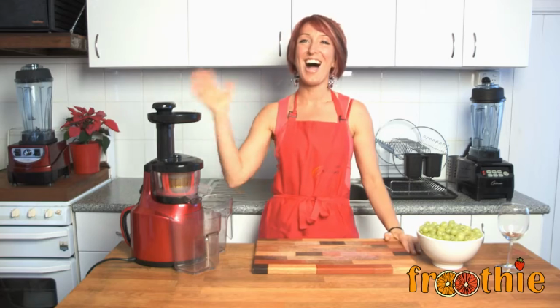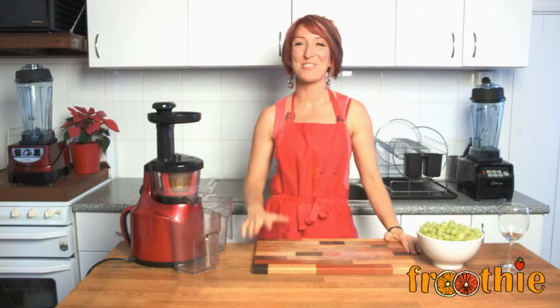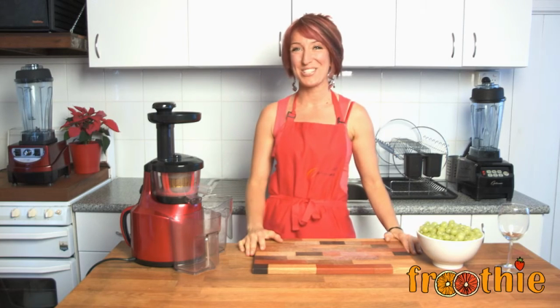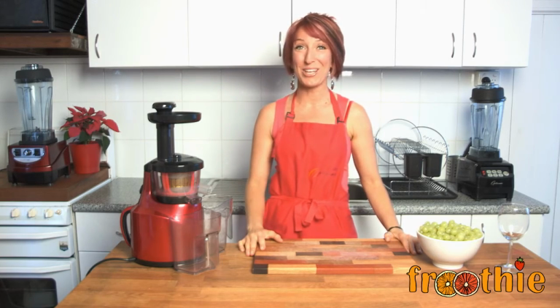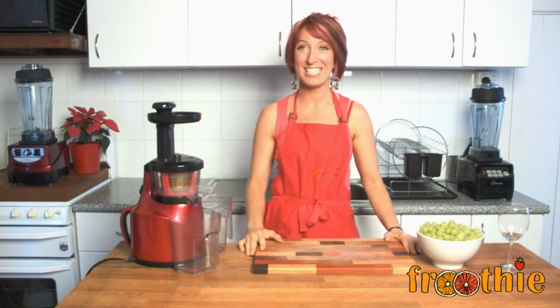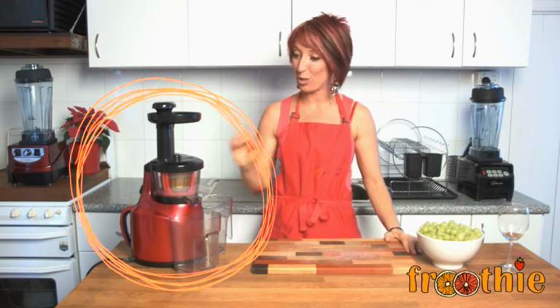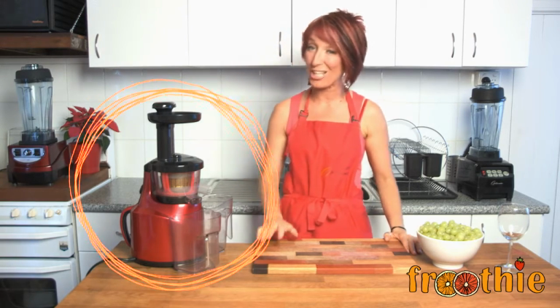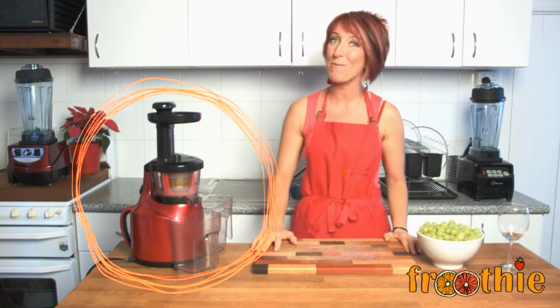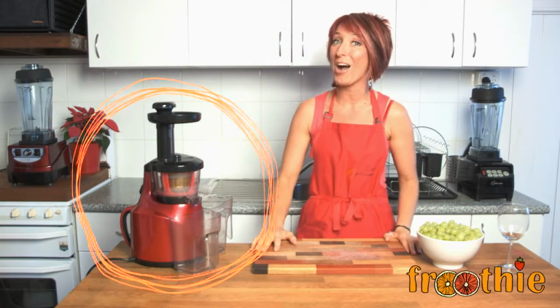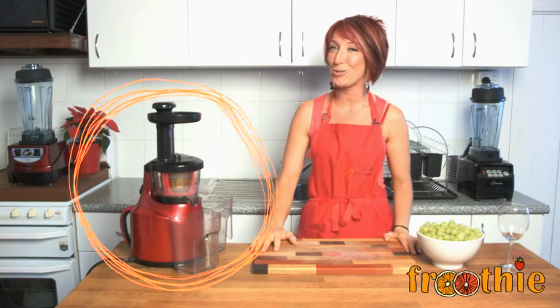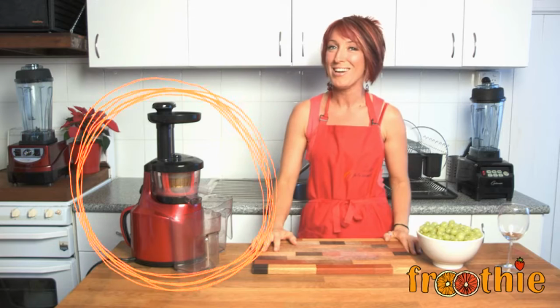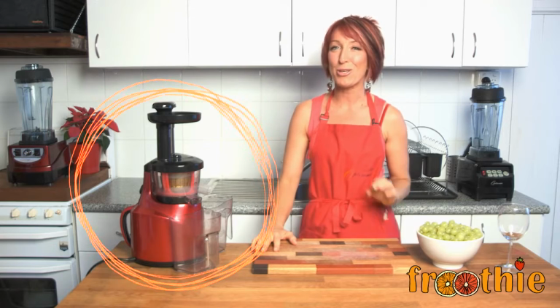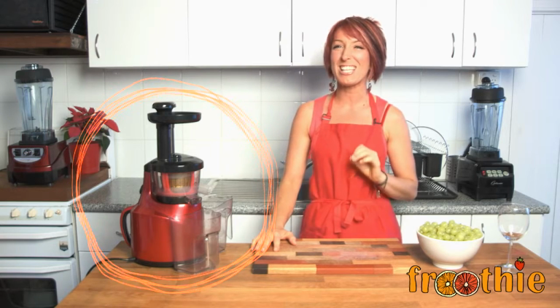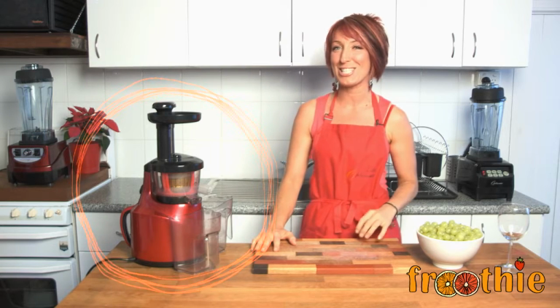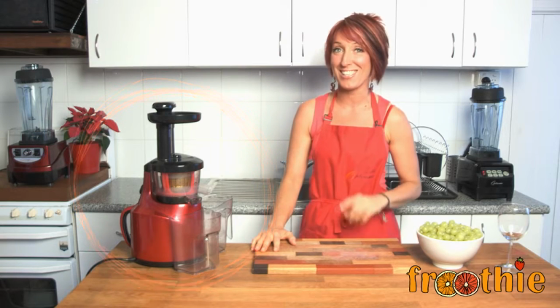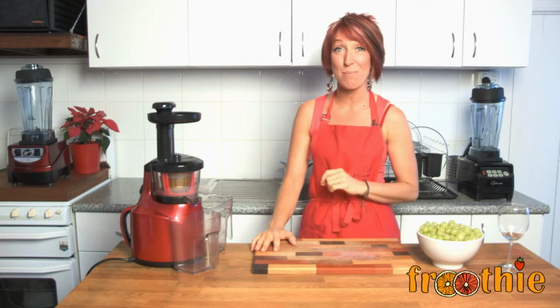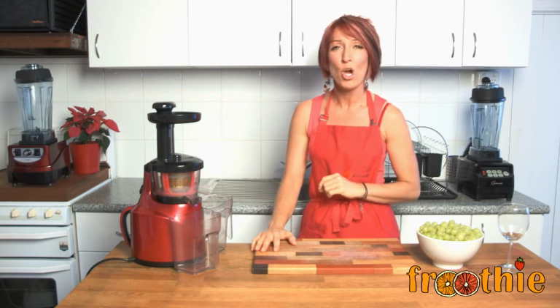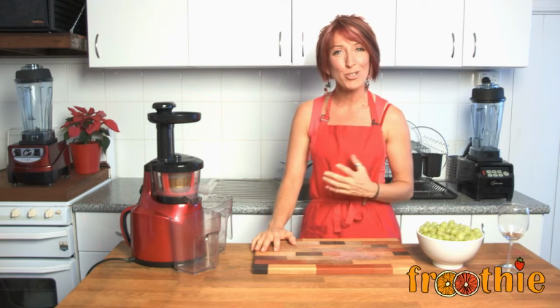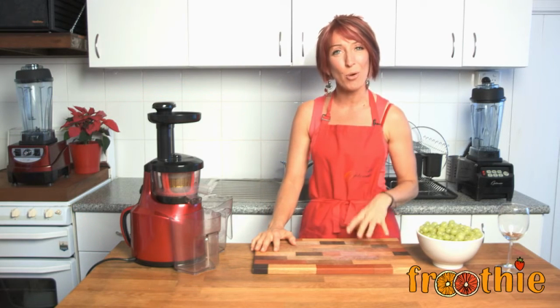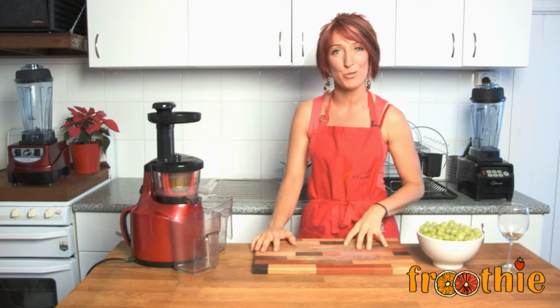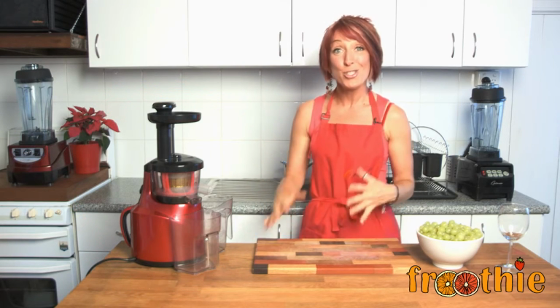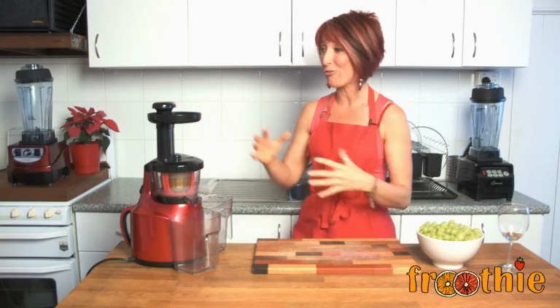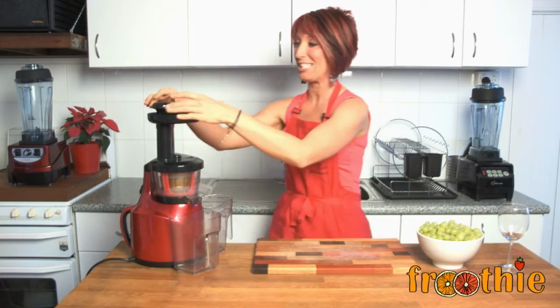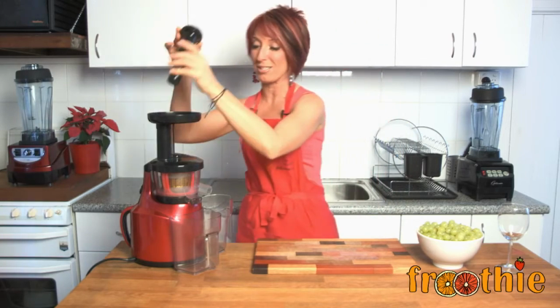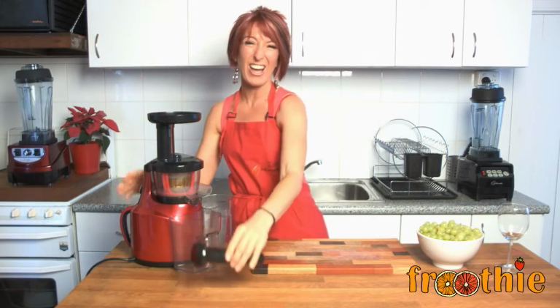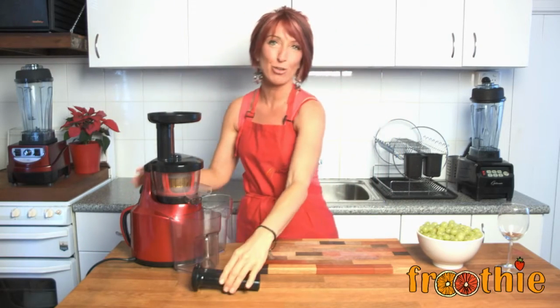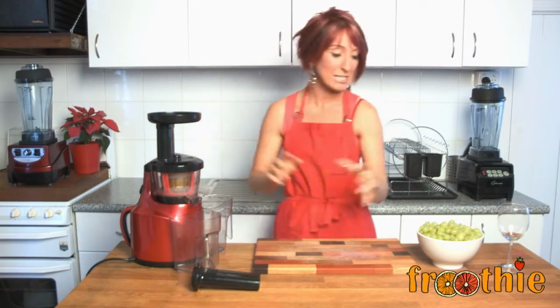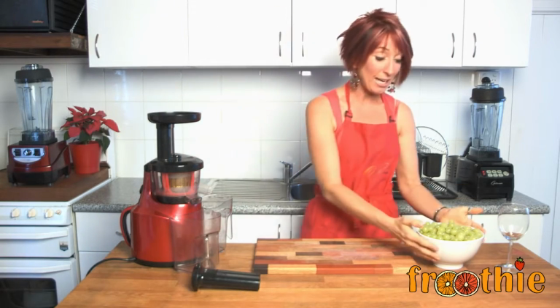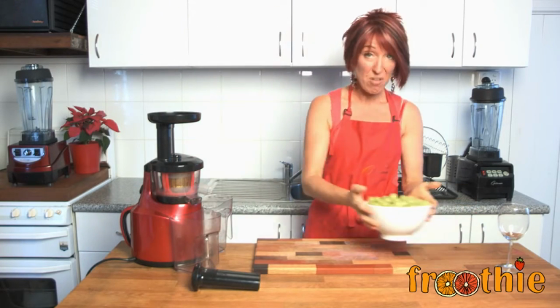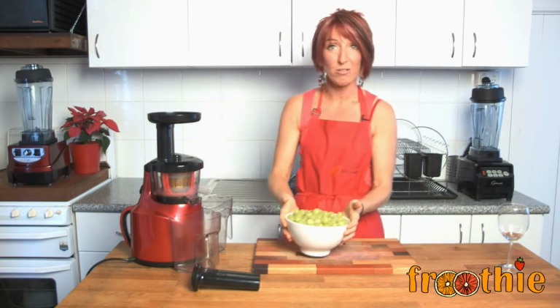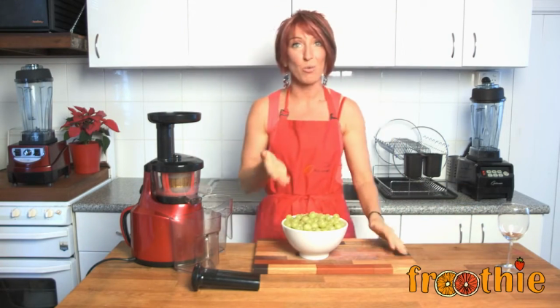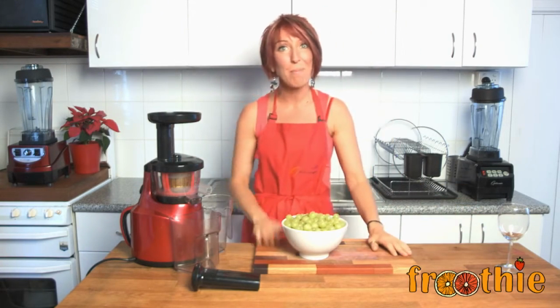Hi and welcome to Getting Into Raw Cooking with Zane. Today we're going to be using the Optimum 400 juicer to make you some delicious things. In this episode we're going to try a mono juice. So often we see juices that have hundreds of ingredients, and I thought we'd go with something simple.